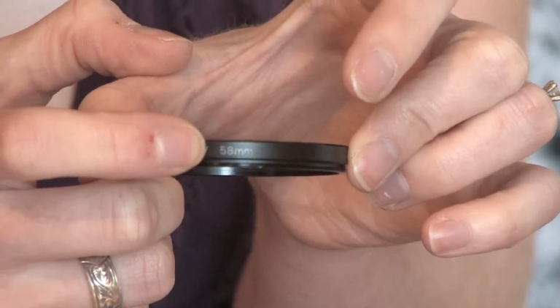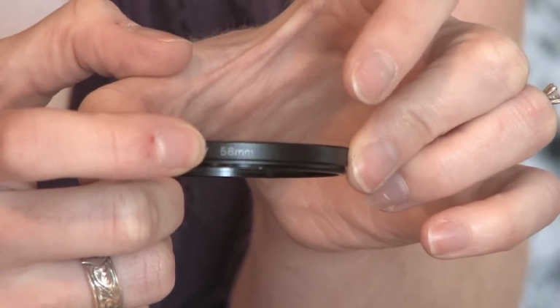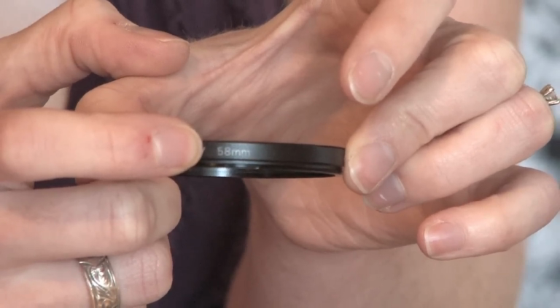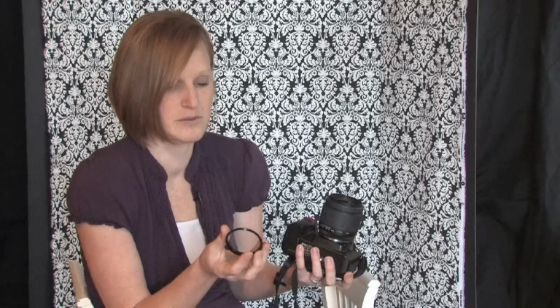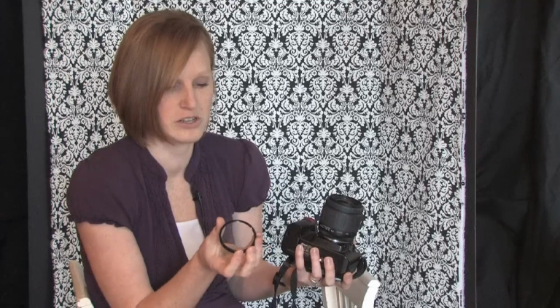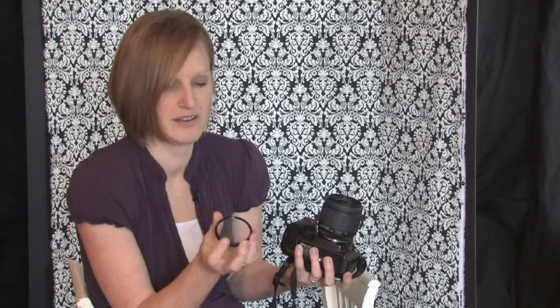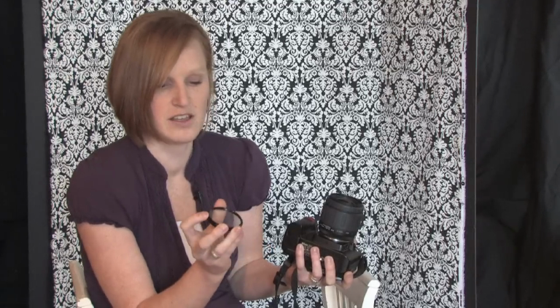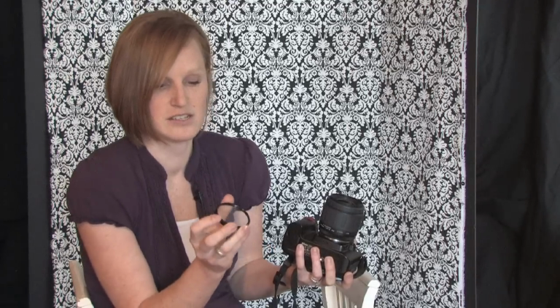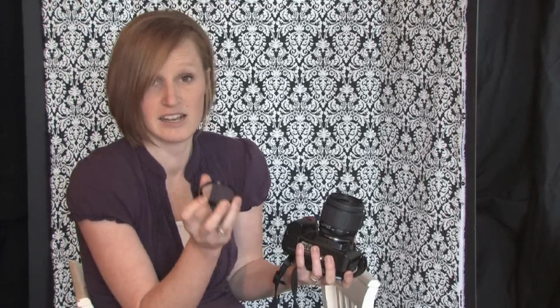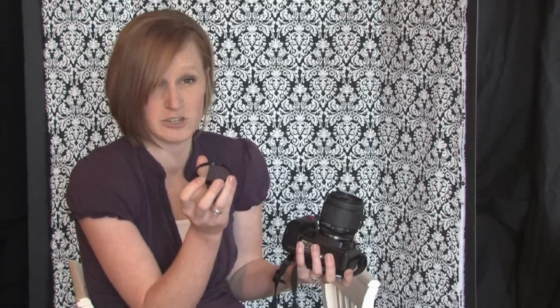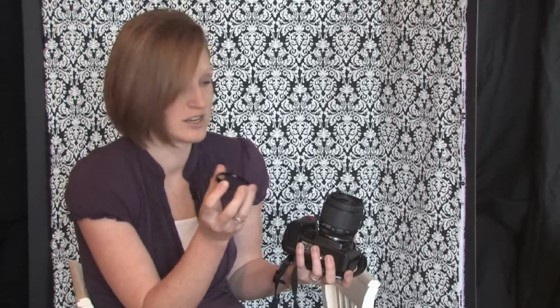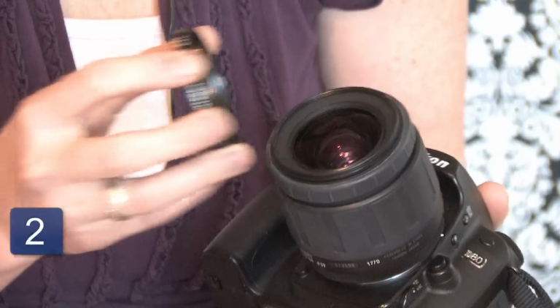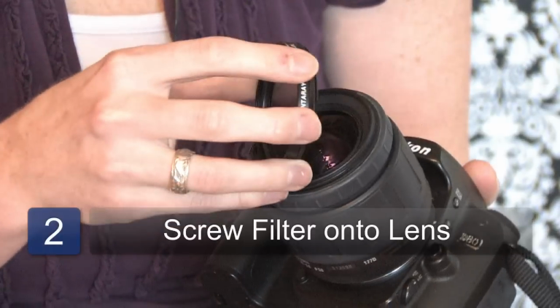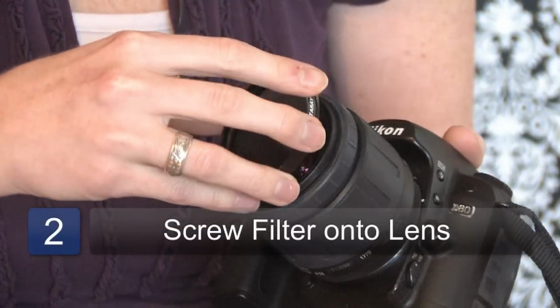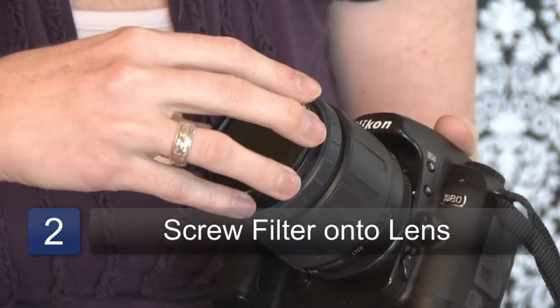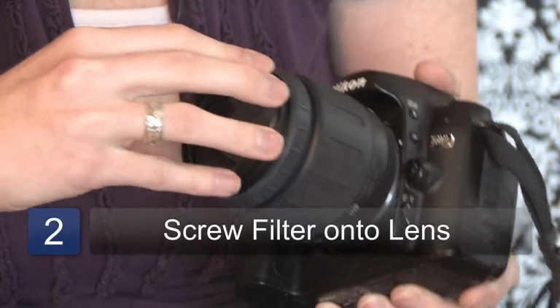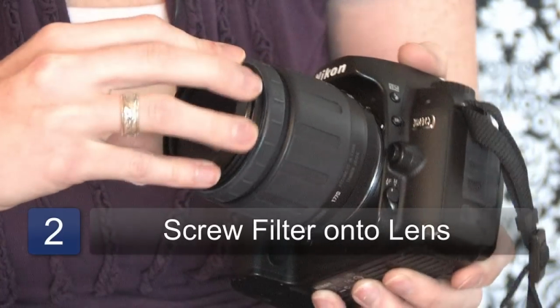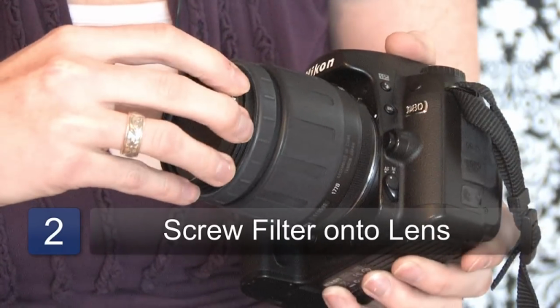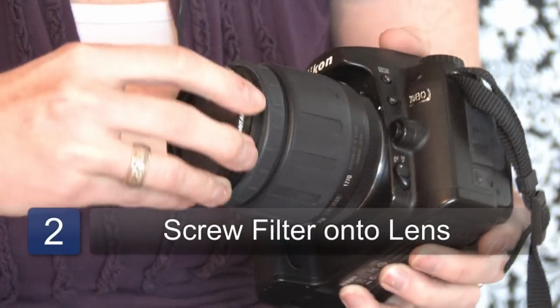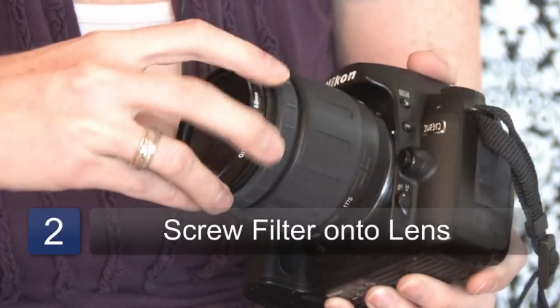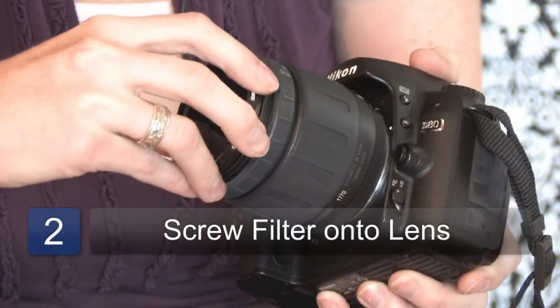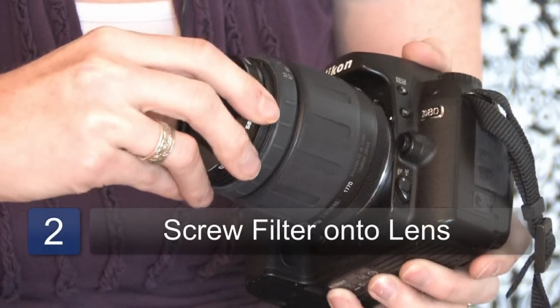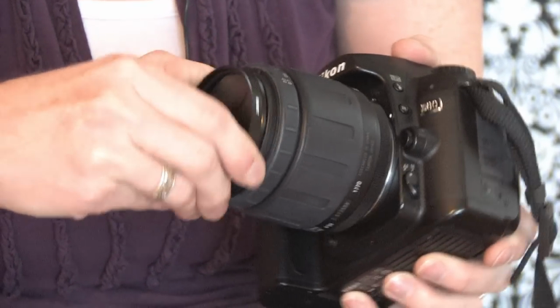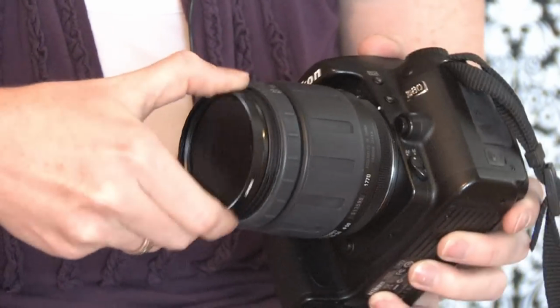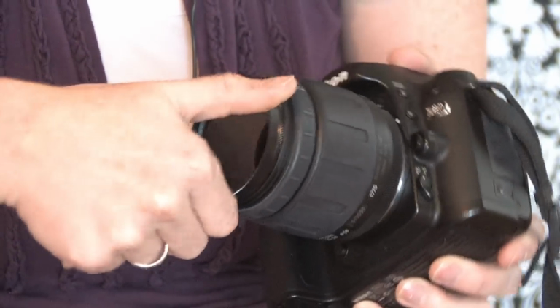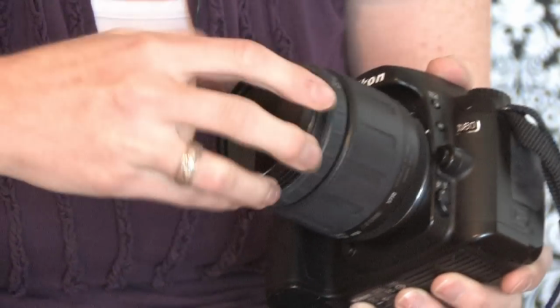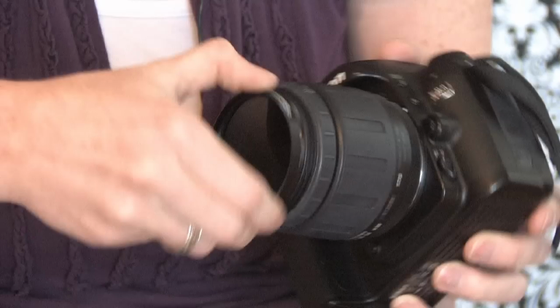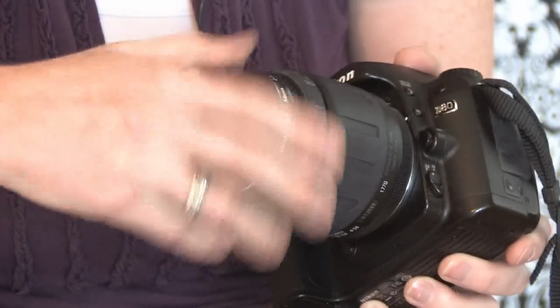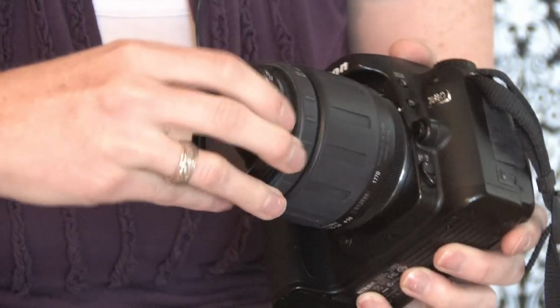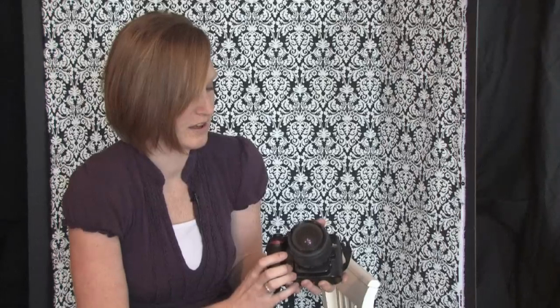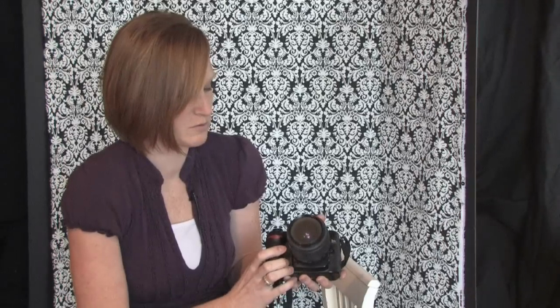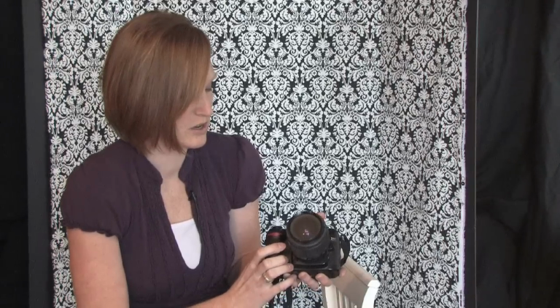All you do is make sure that you have this side that has a ridge on it and screw it into the top of the lens like that. That one is ready to go.